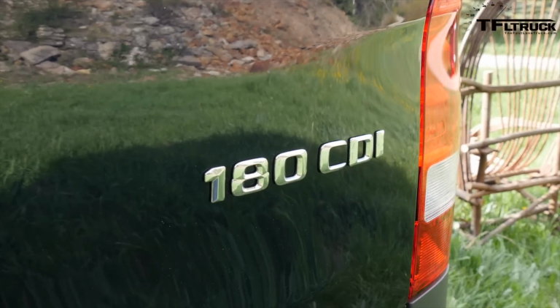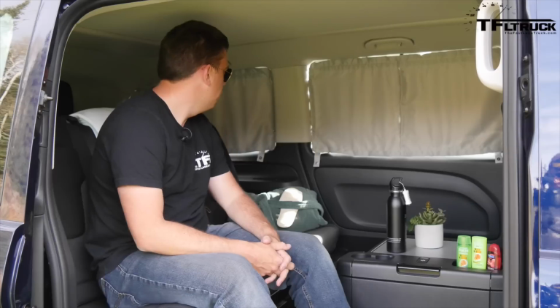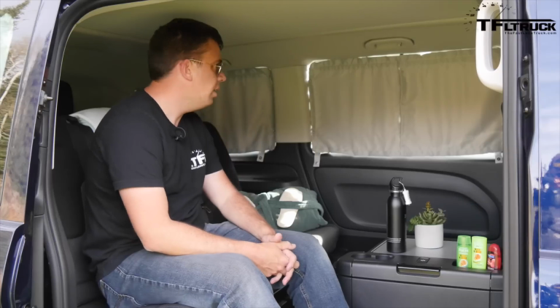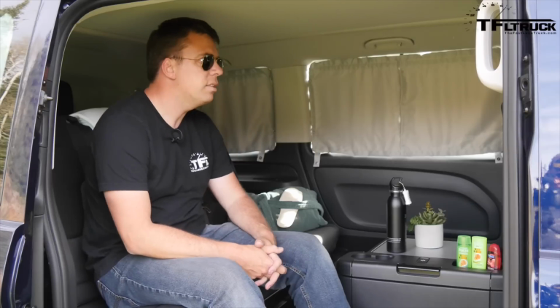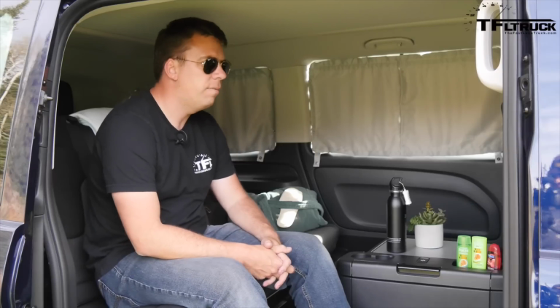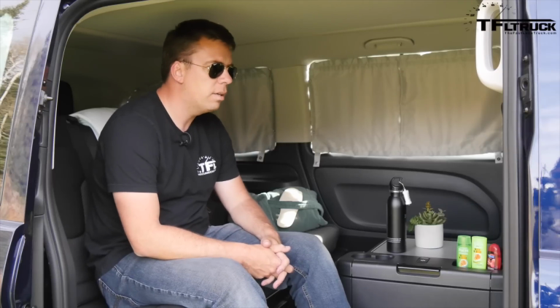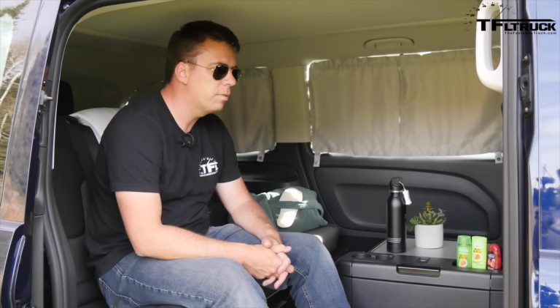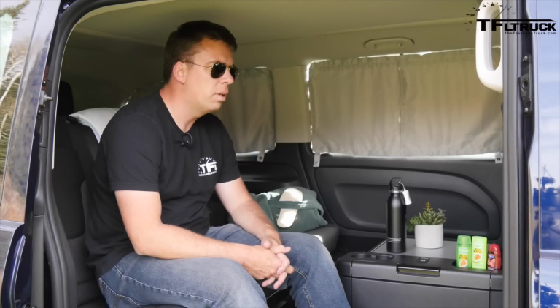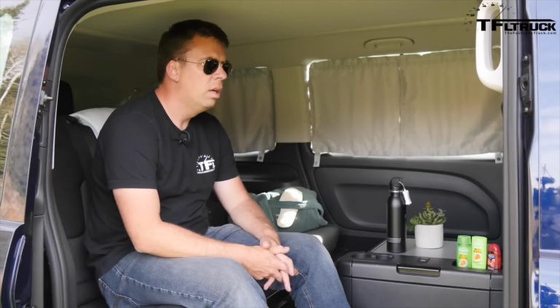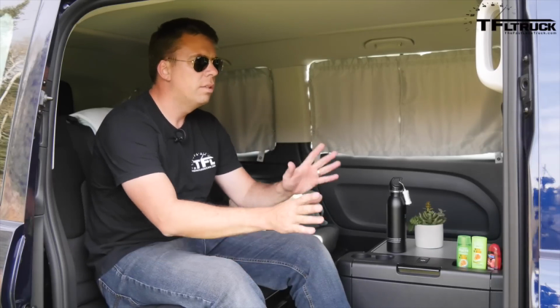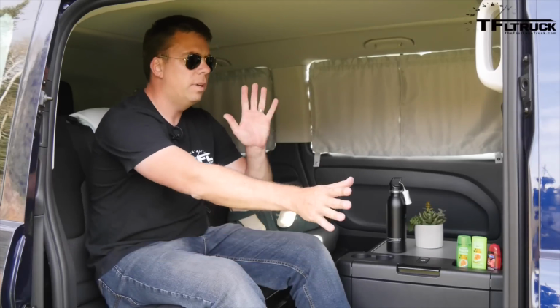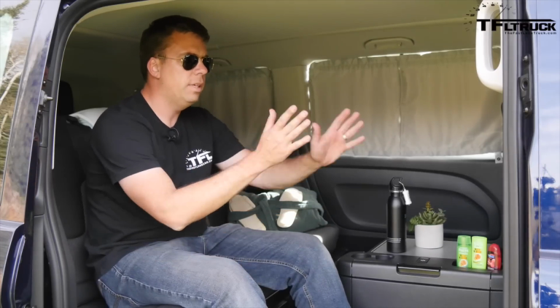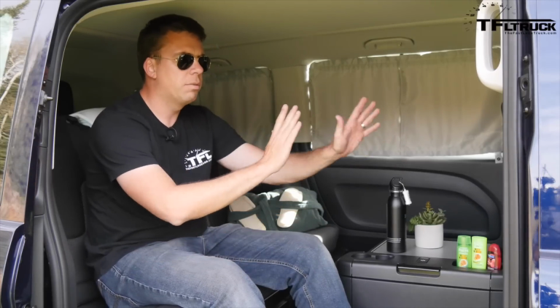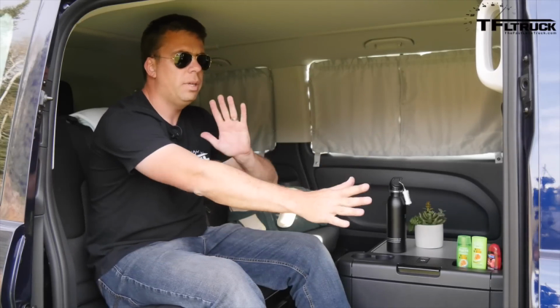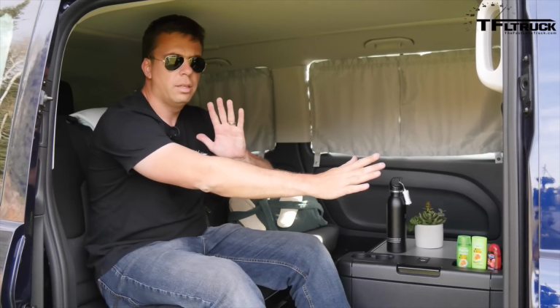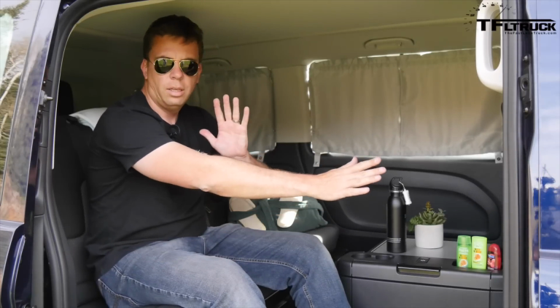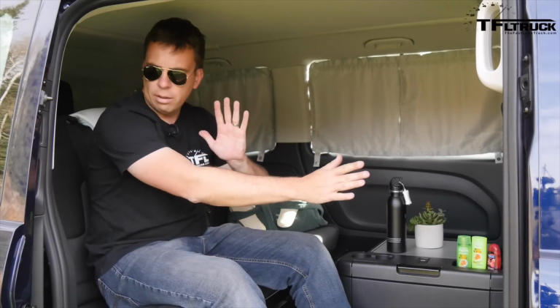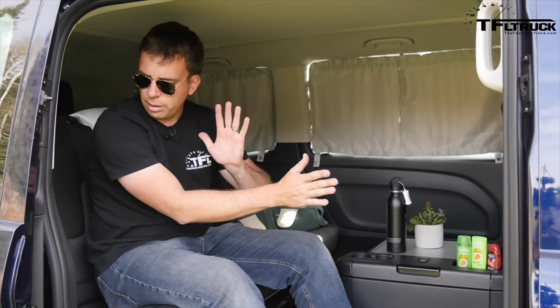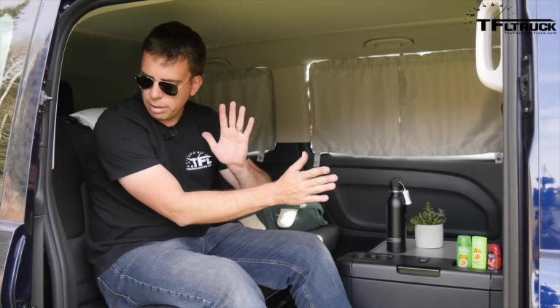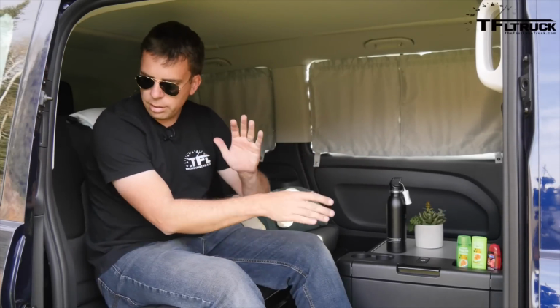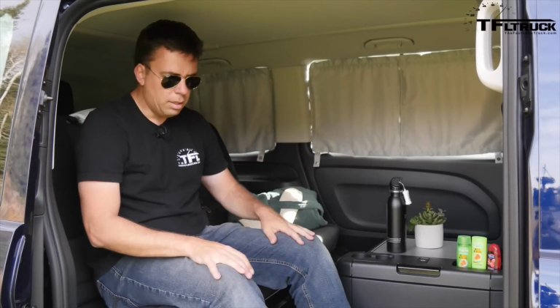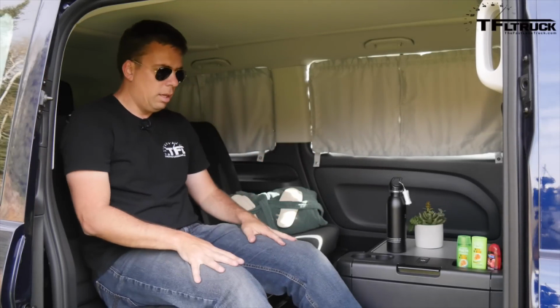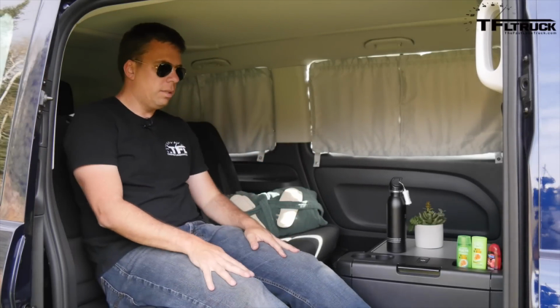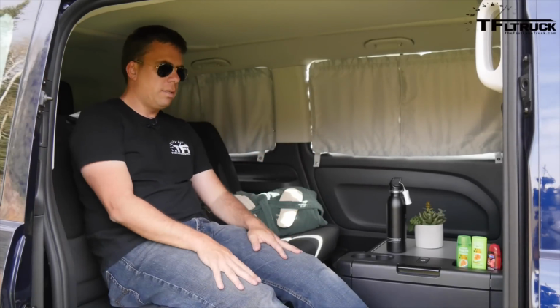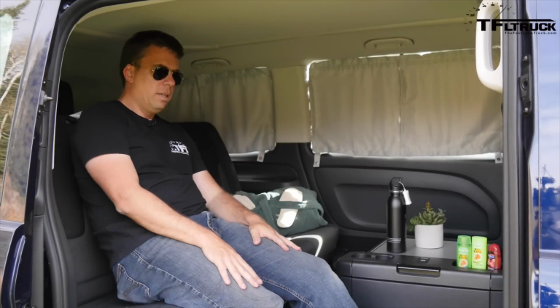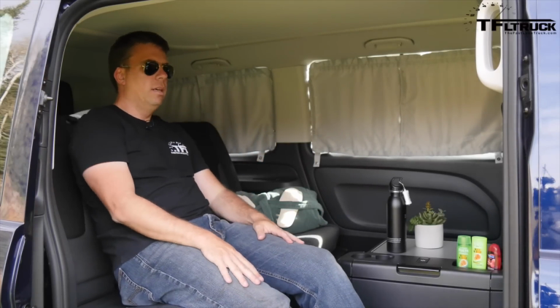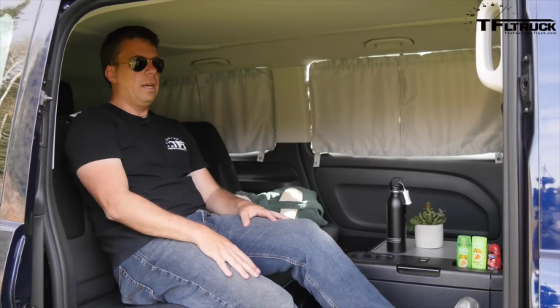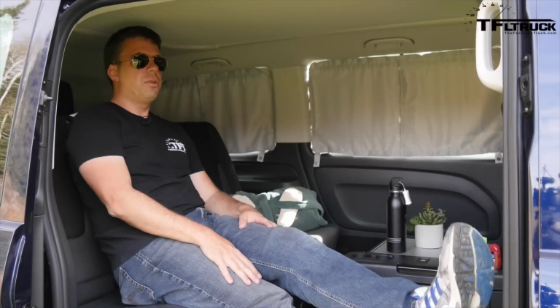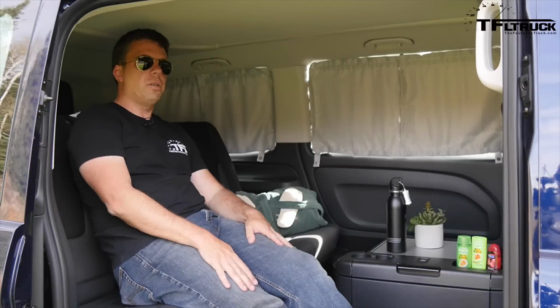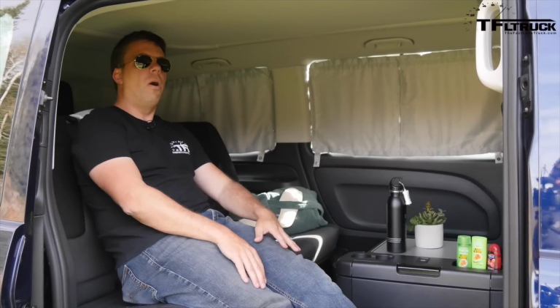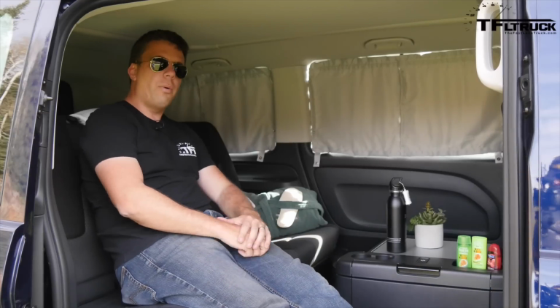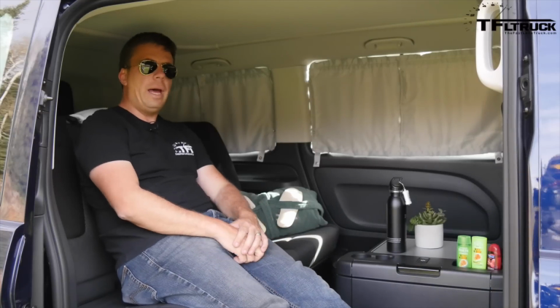It's actually very comfortable. This front seat can rotate 180 degrees, and look at this — I can stretch all the way back.